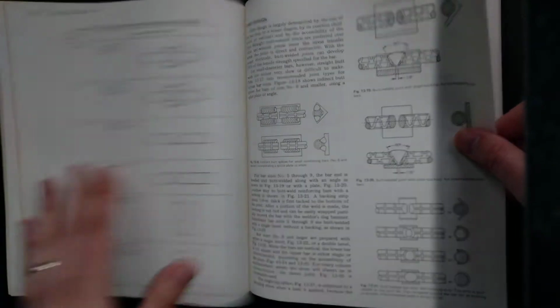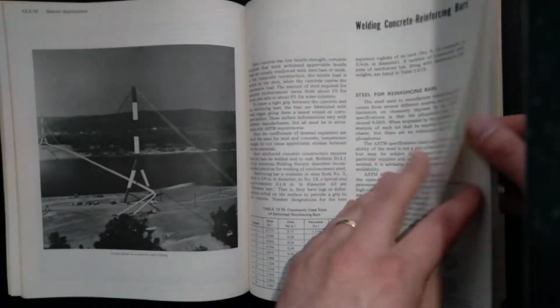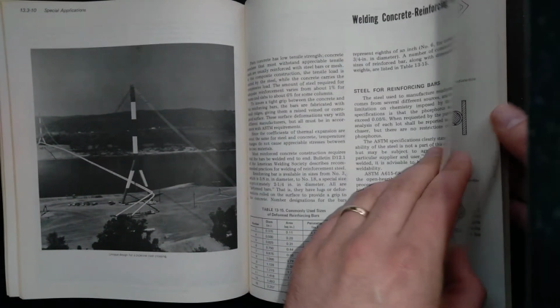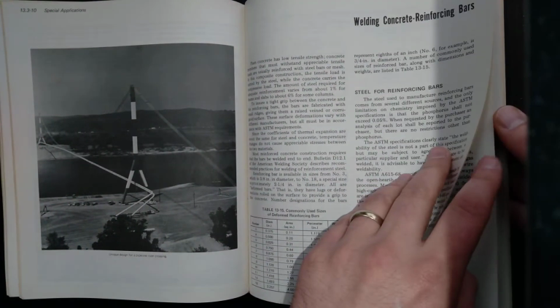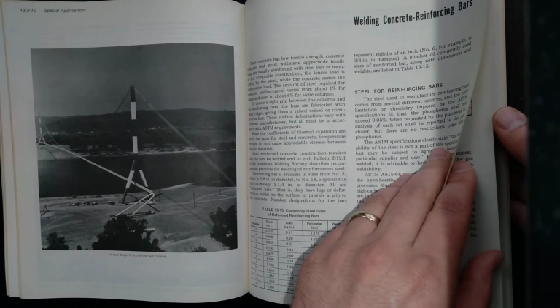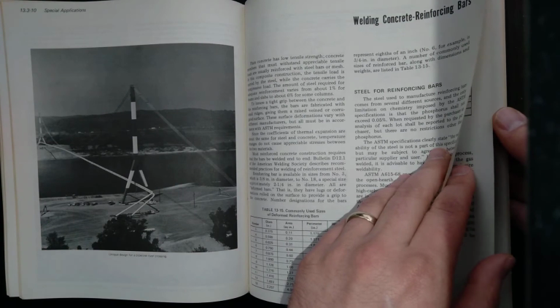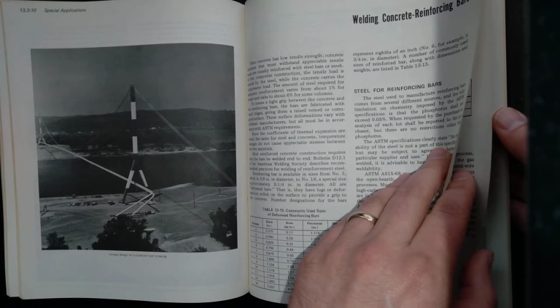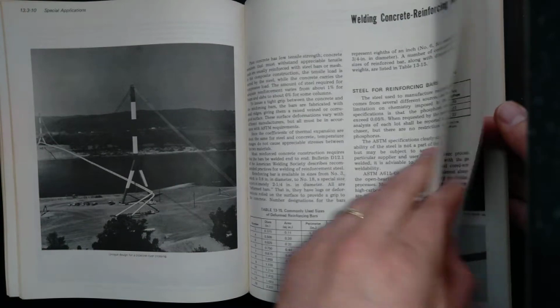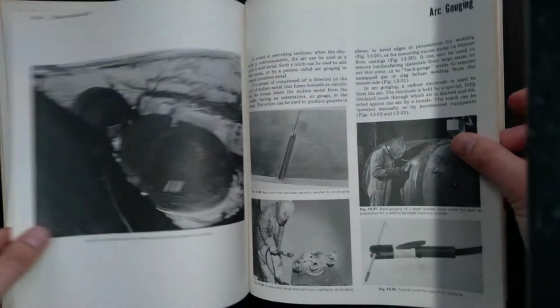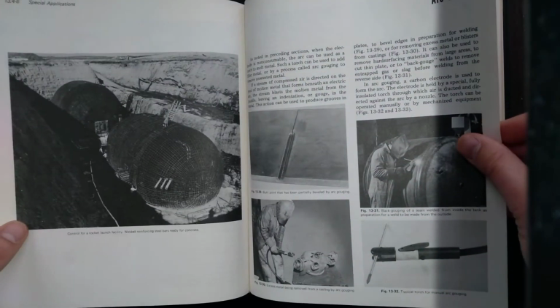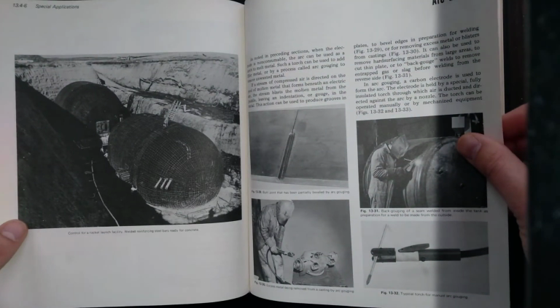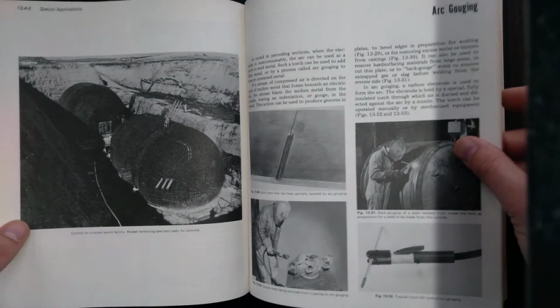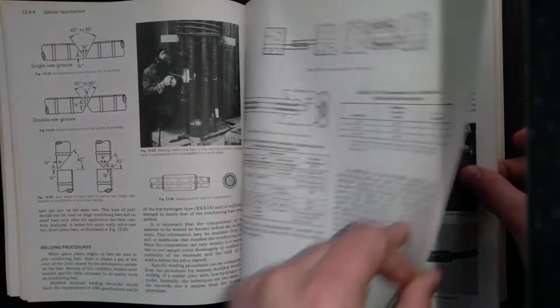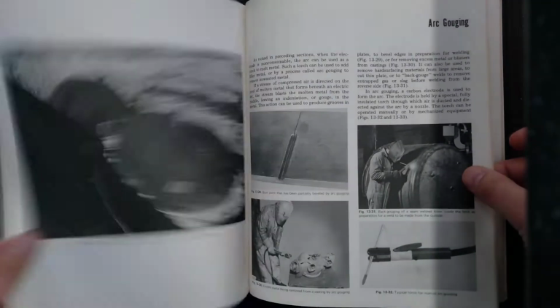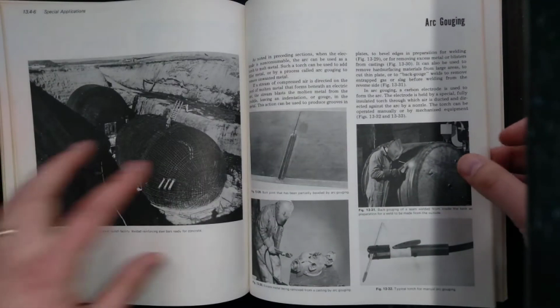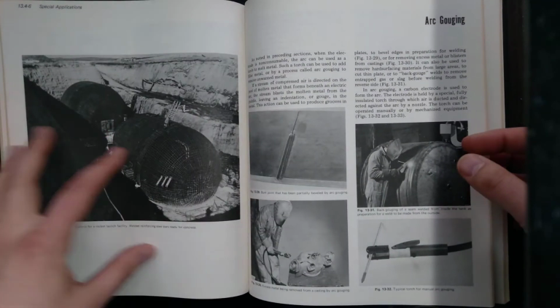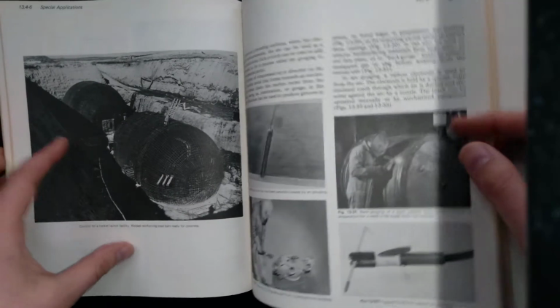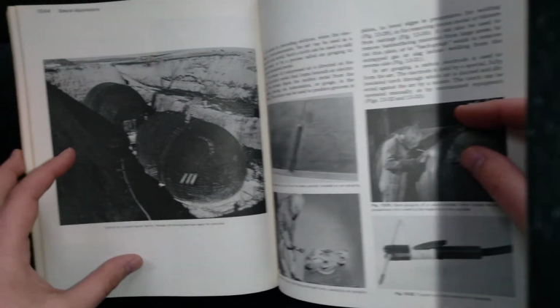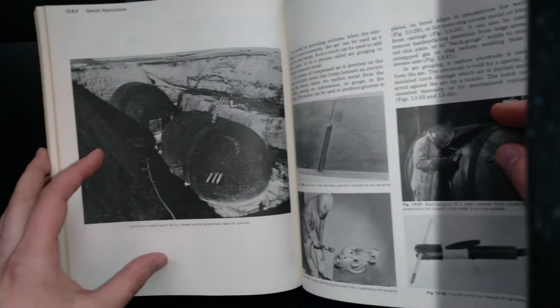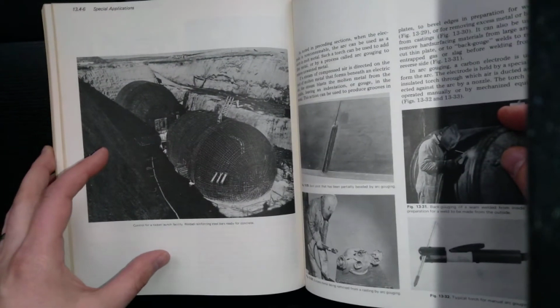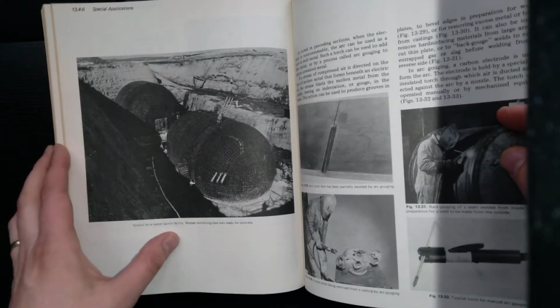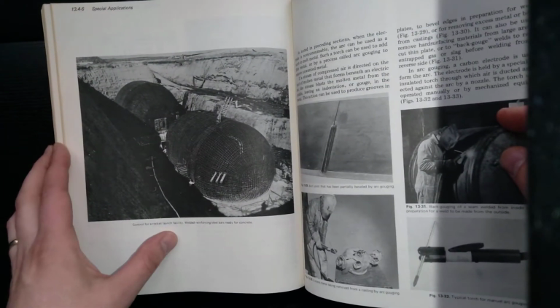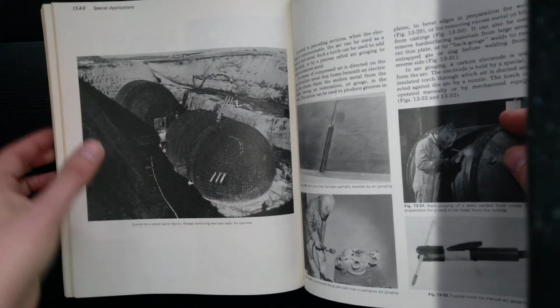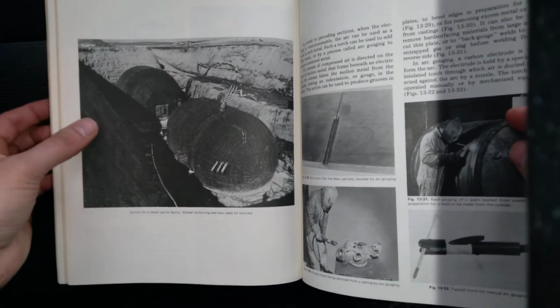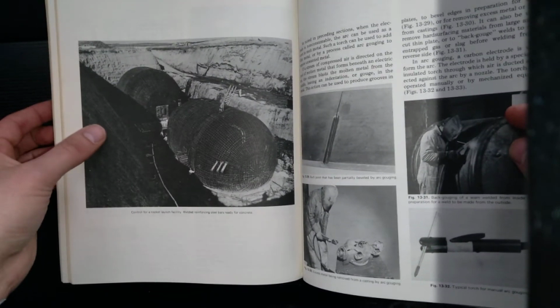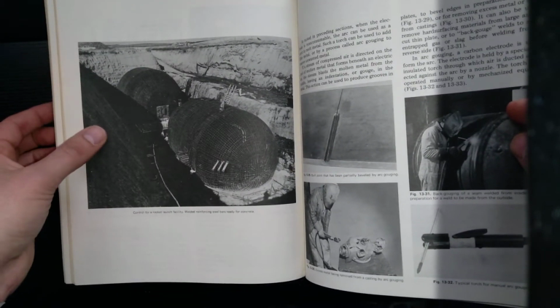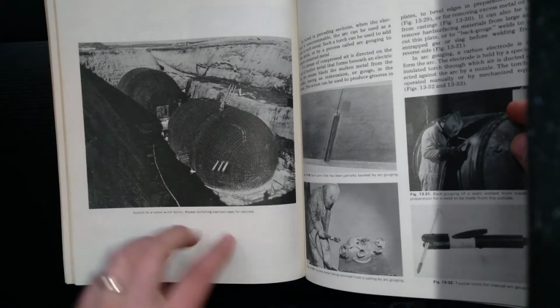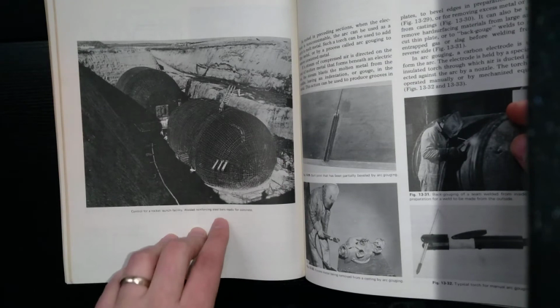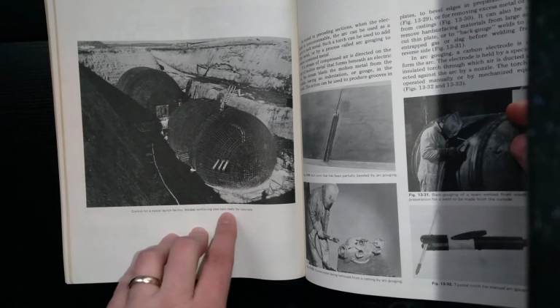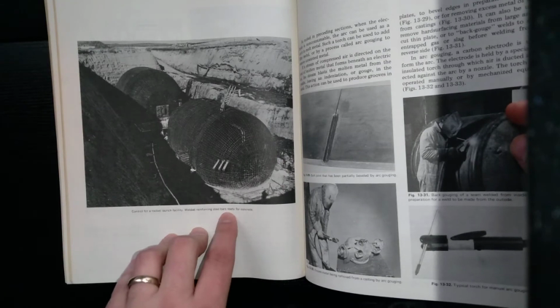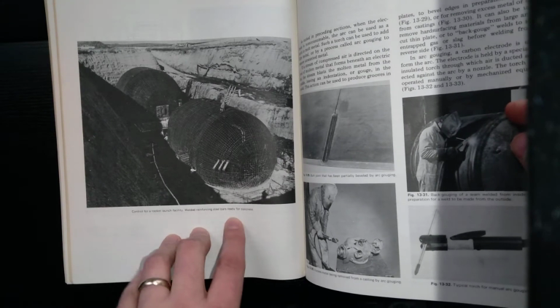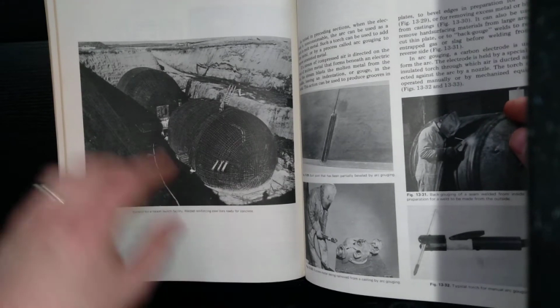It's got a section here on welding rebar. That's an interesting picture there — it says control for a rocket launch facility, welded reinforcing steel bars ready for concrete.